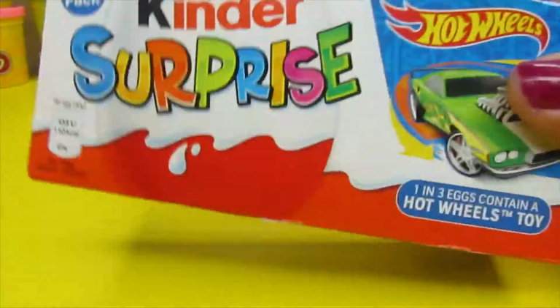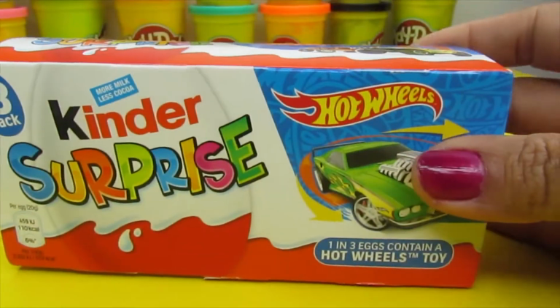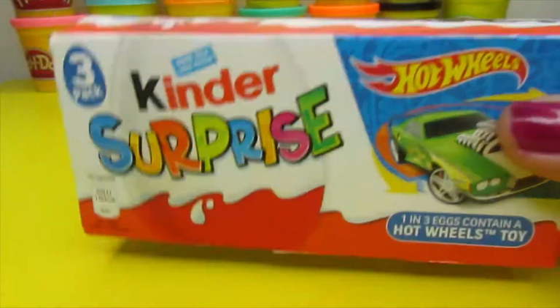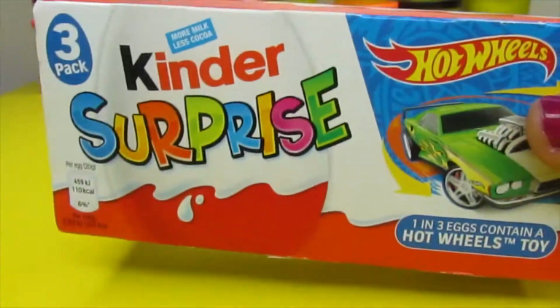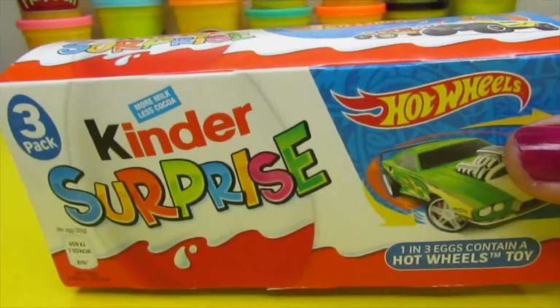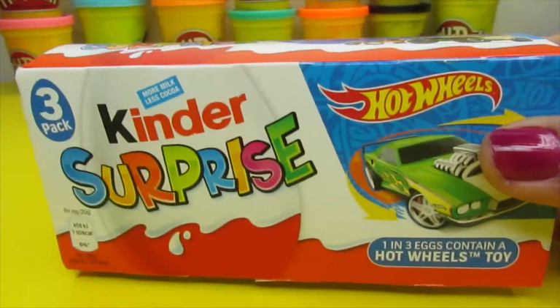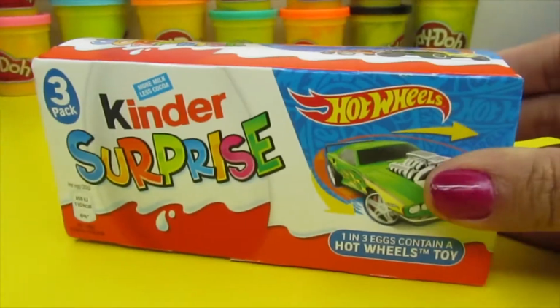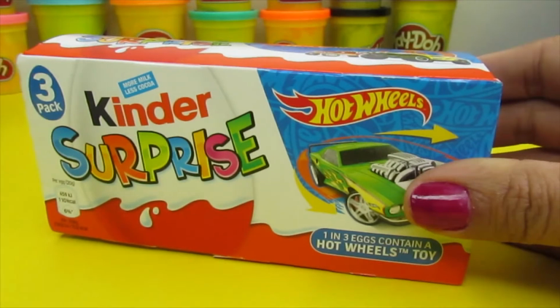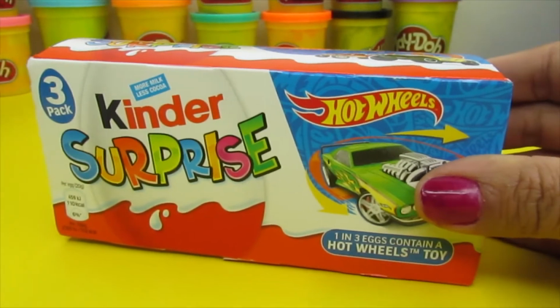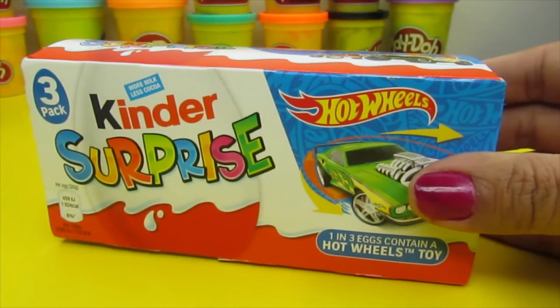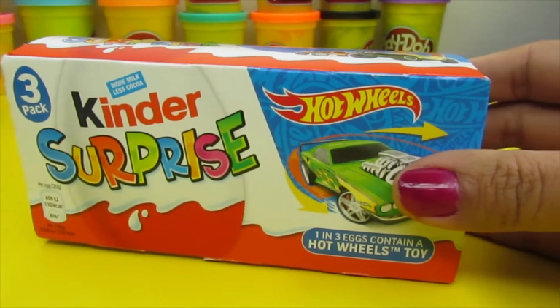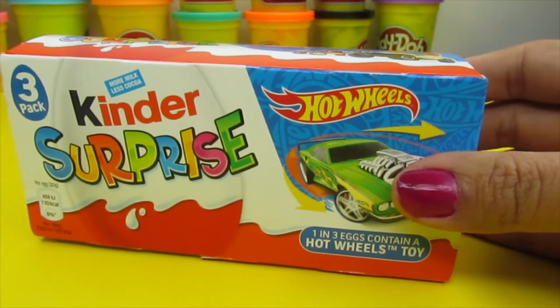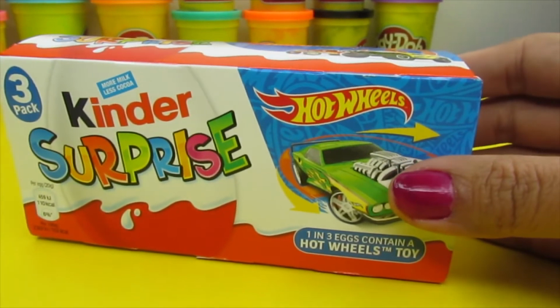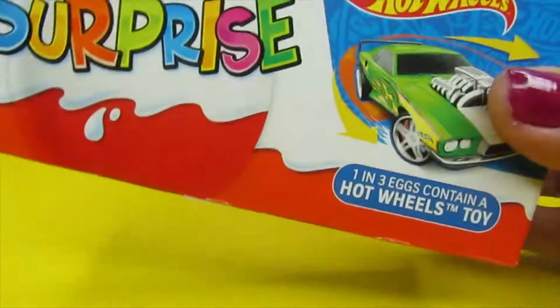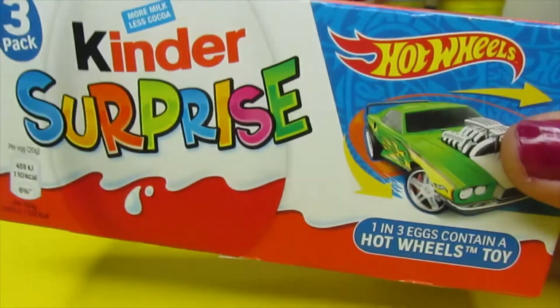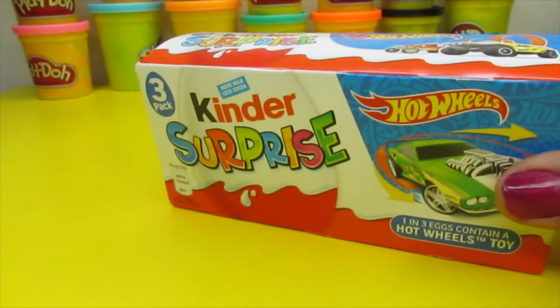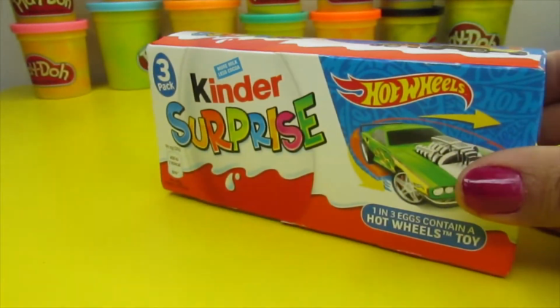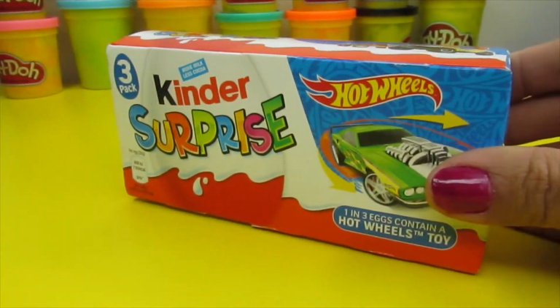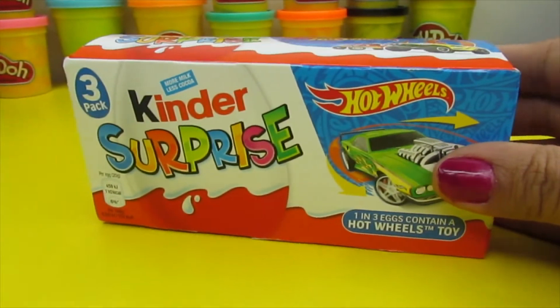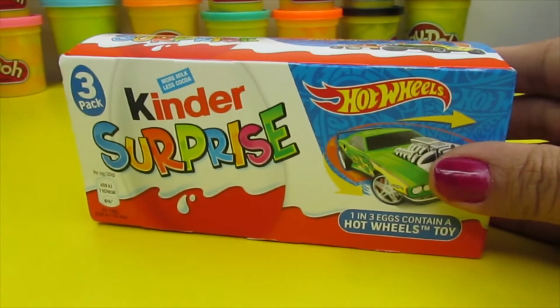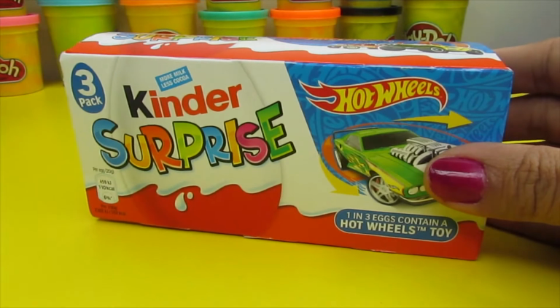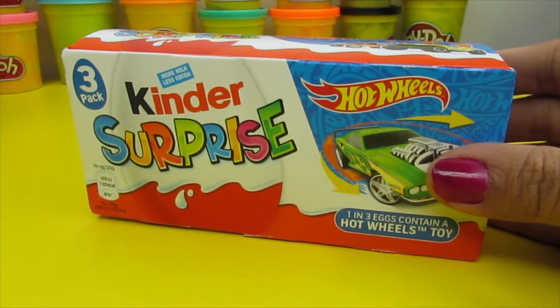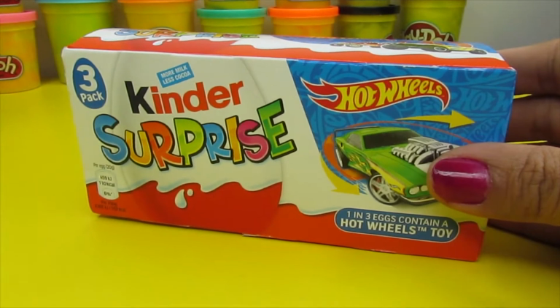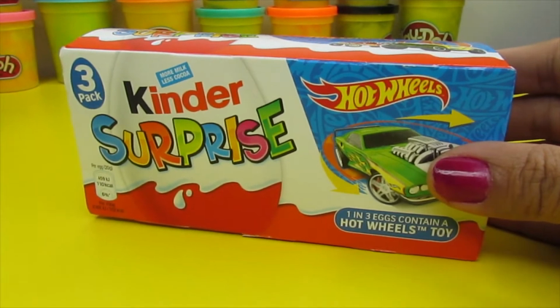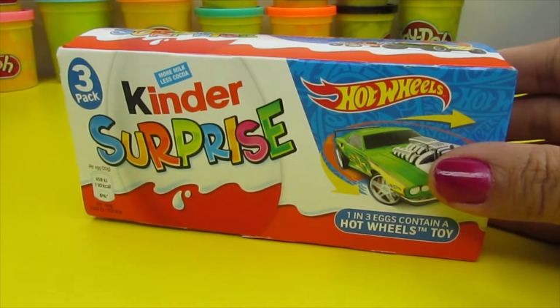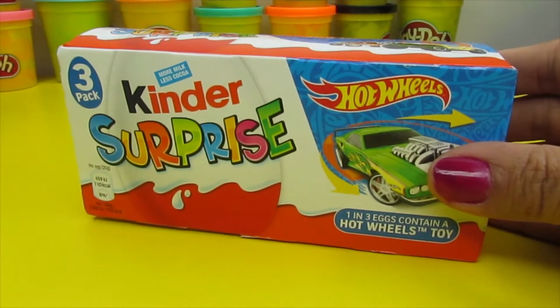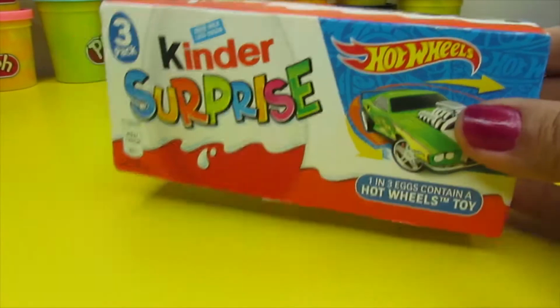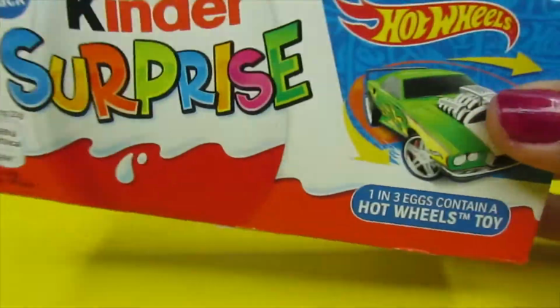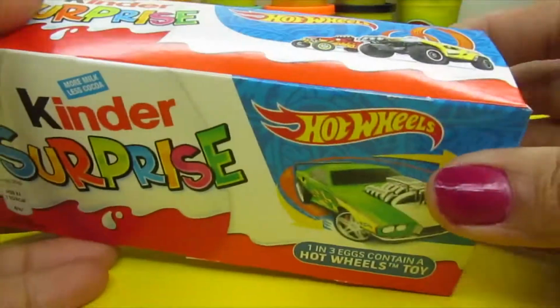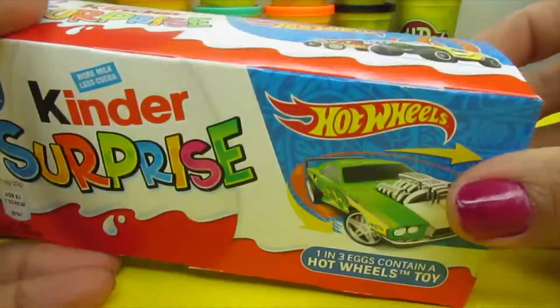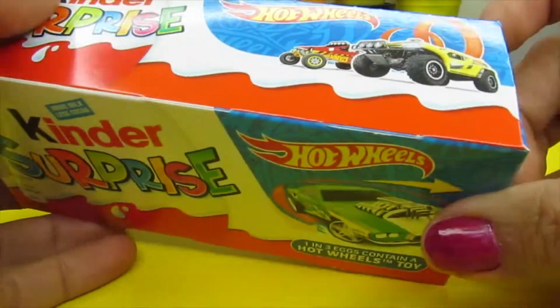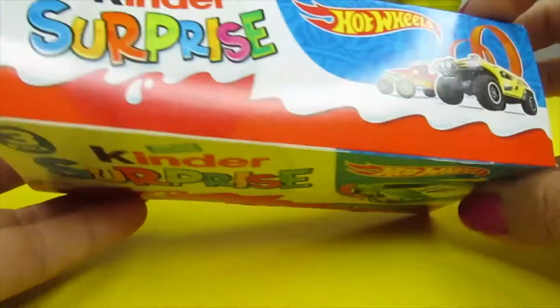Buddies, remember what we had from the last chocolate surprise as my Hot Wheels? I bet you remember because you've got better memory than I do. Okay, let's get our hands on this.